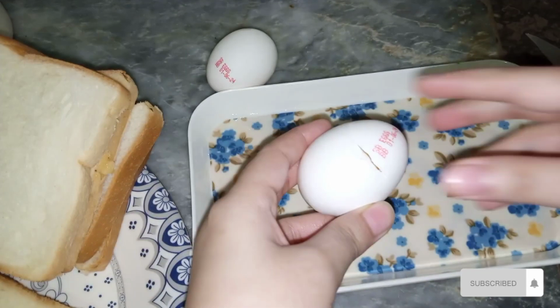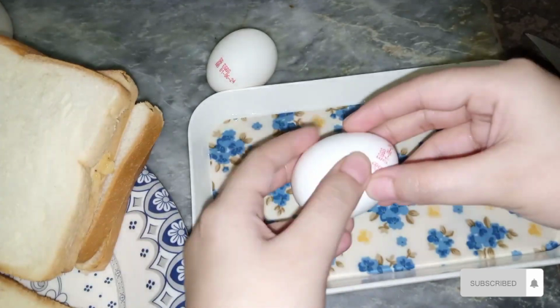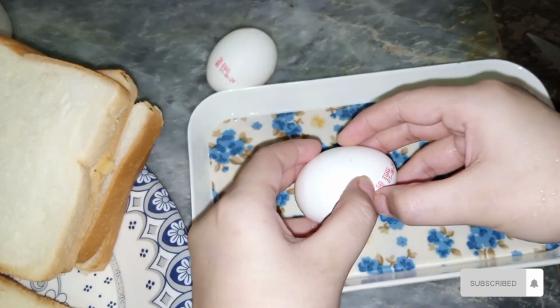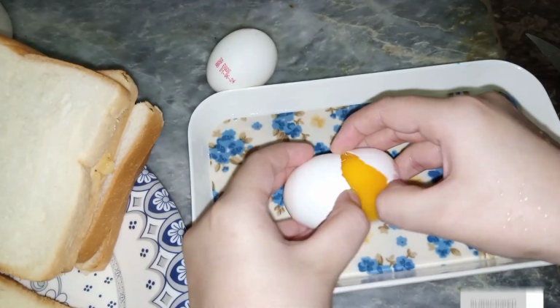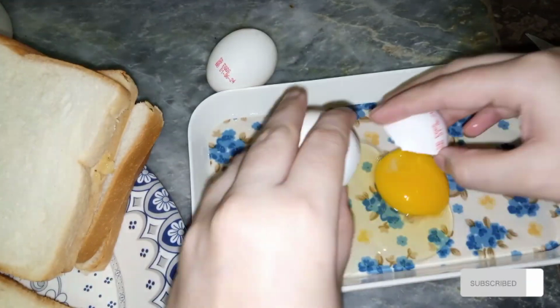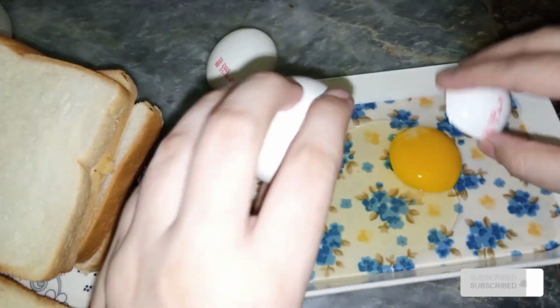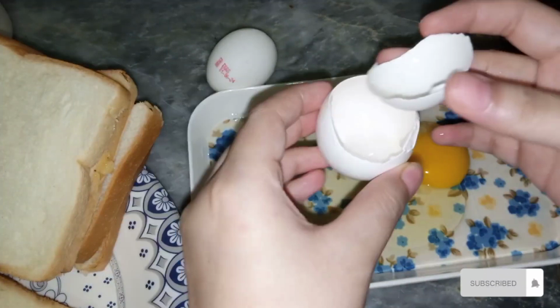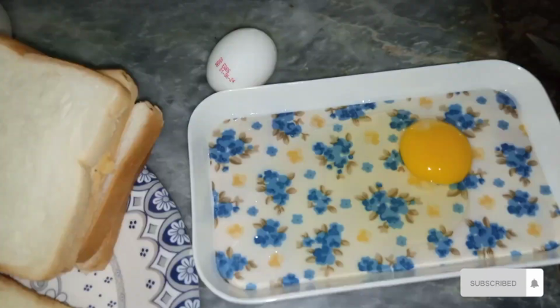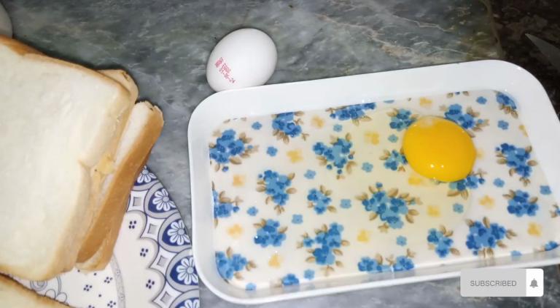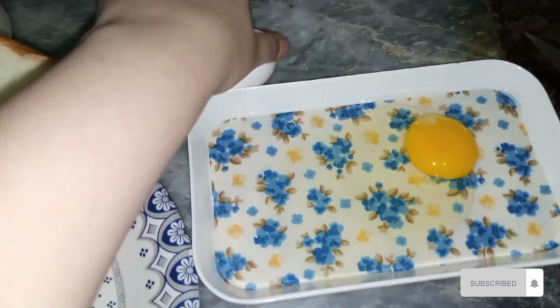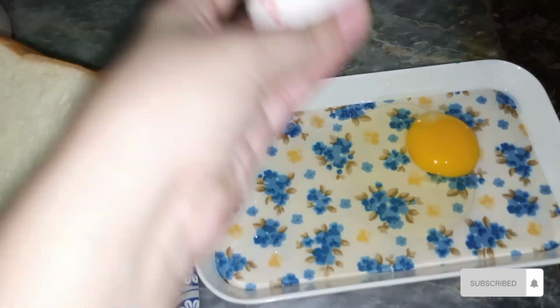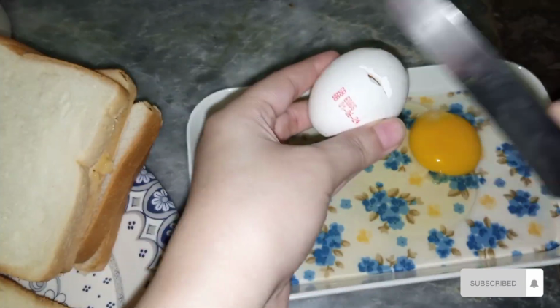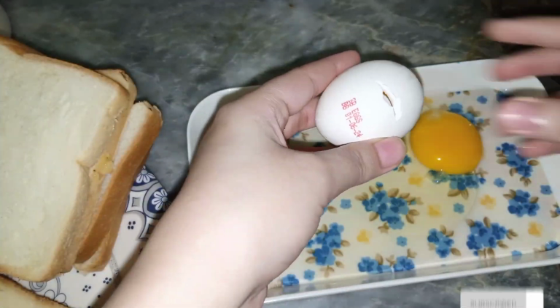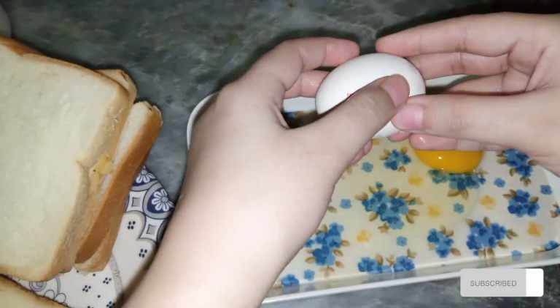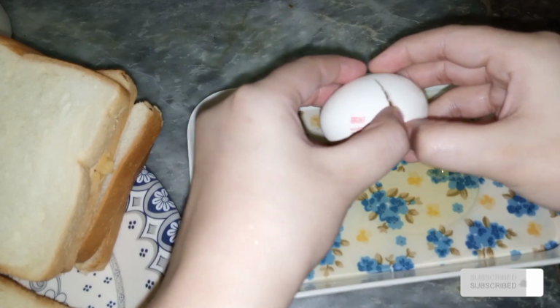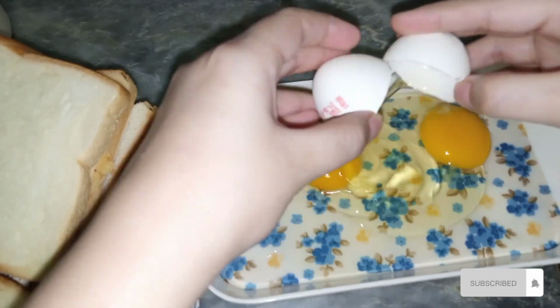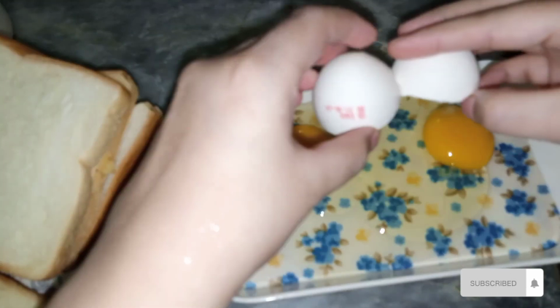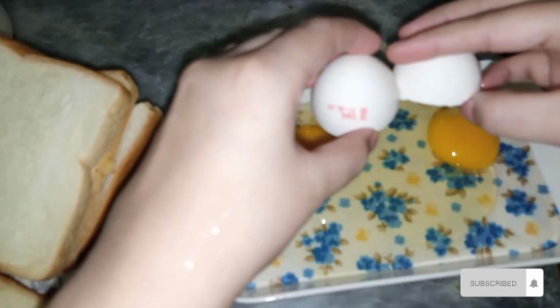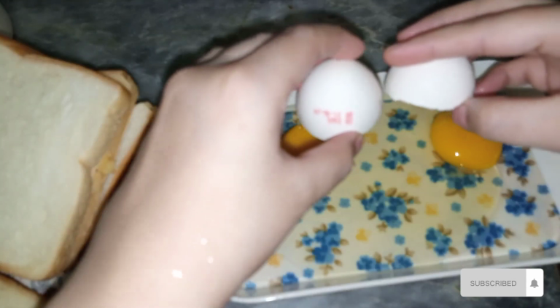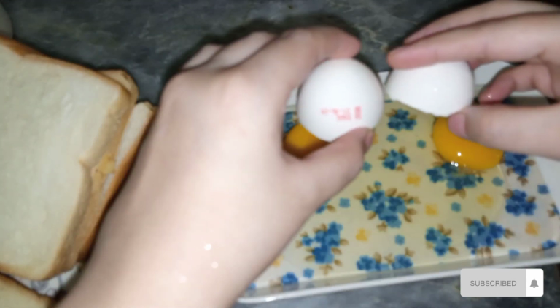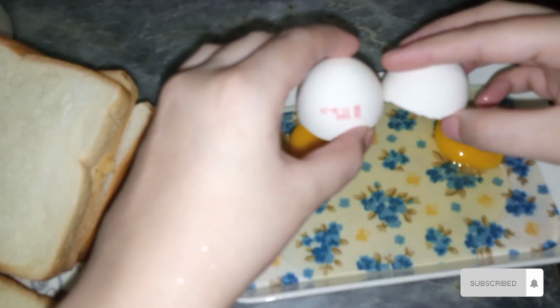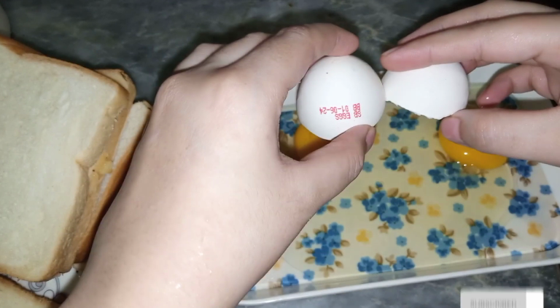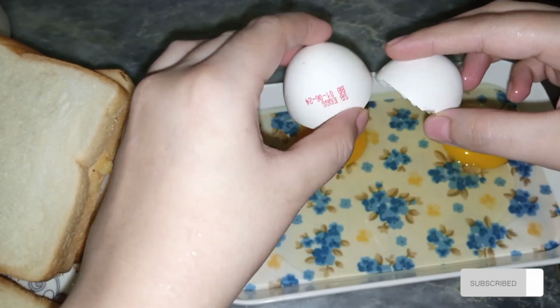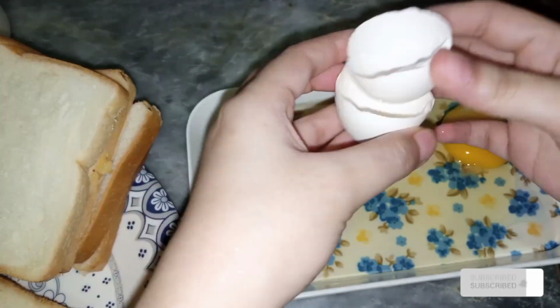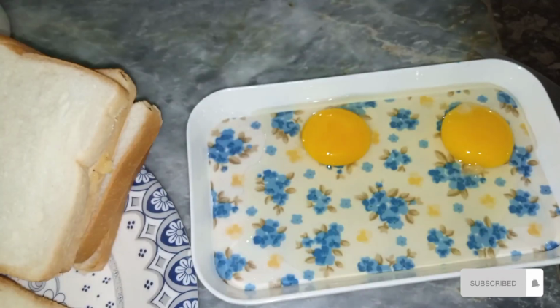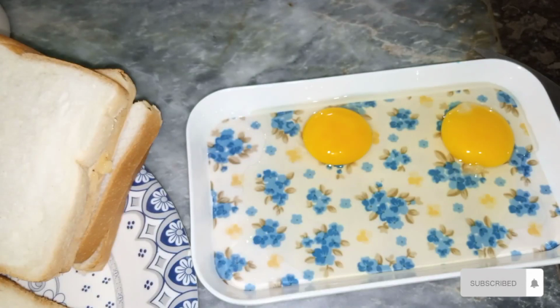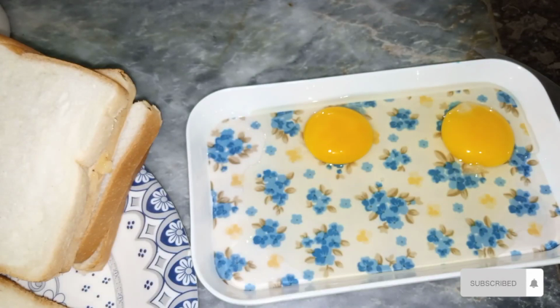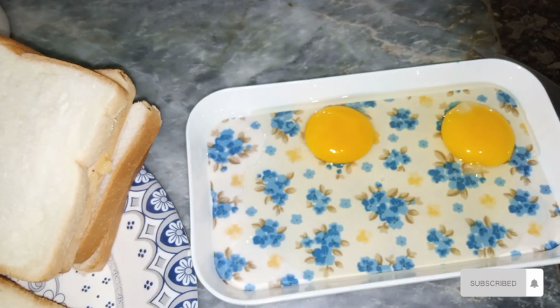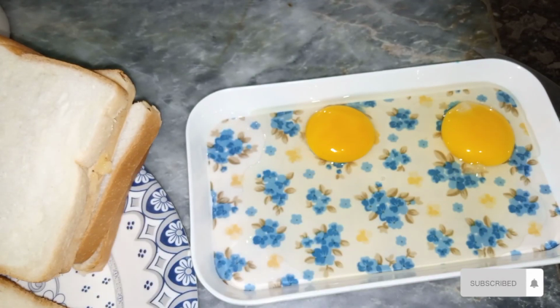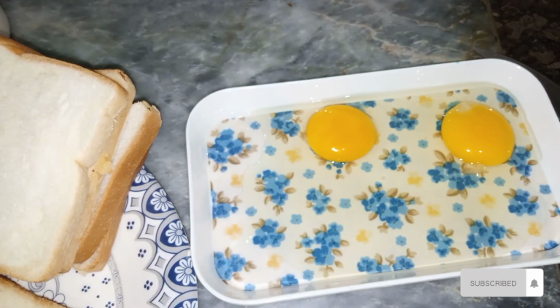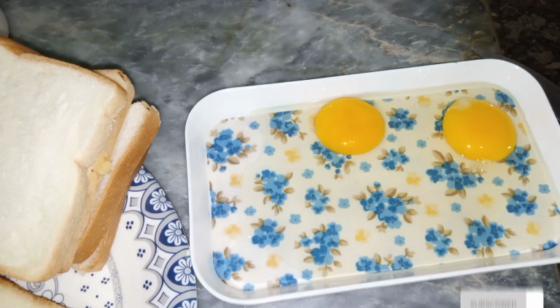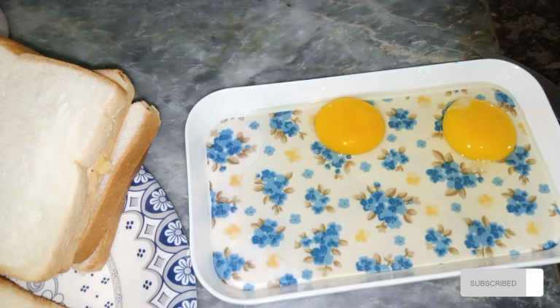Now it is time to take eggs. I have taken two eggs. I will add some salt, and I have added some spiciness as well, so that's why I've added salt.